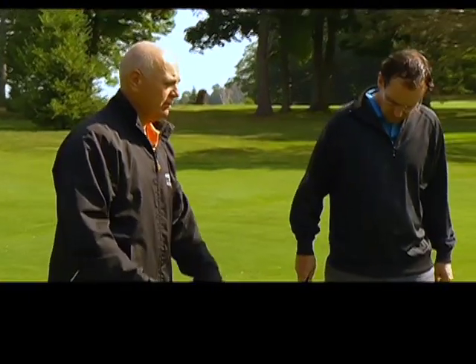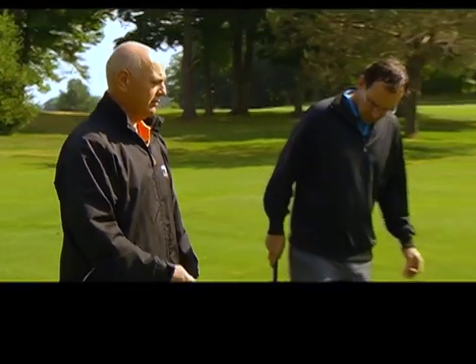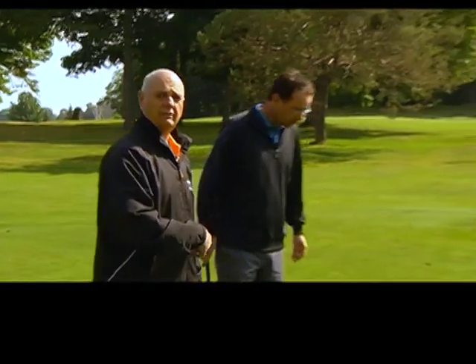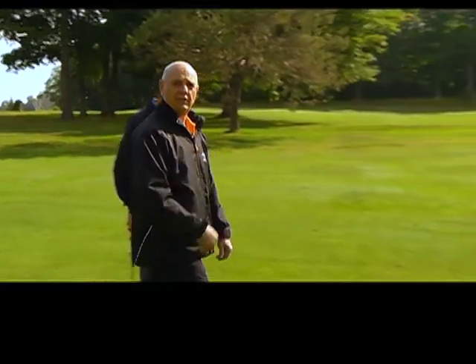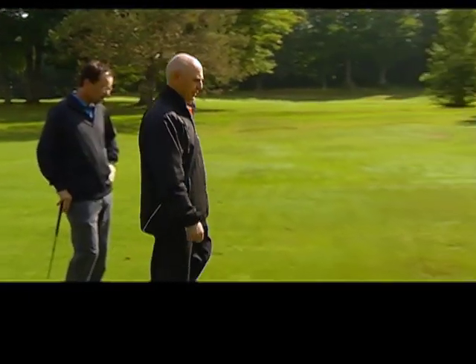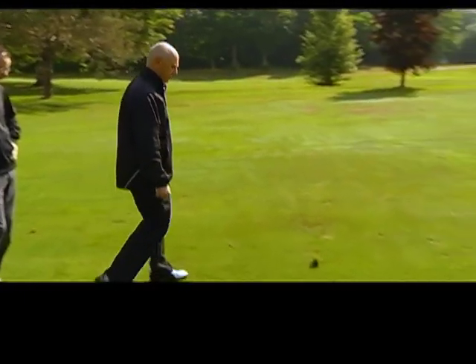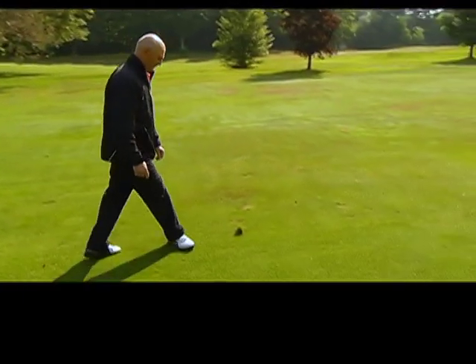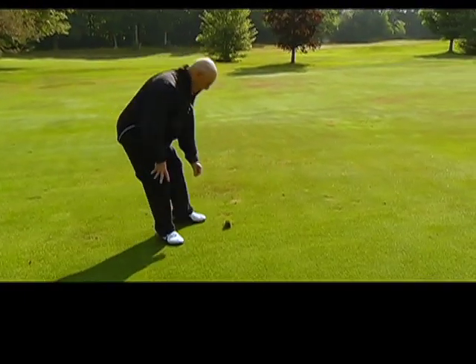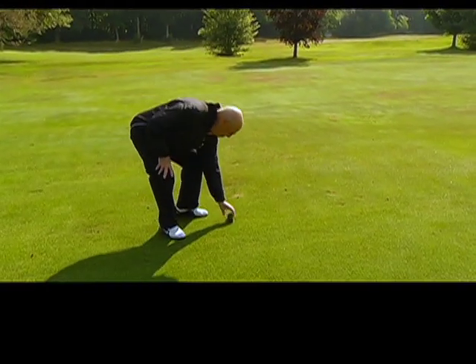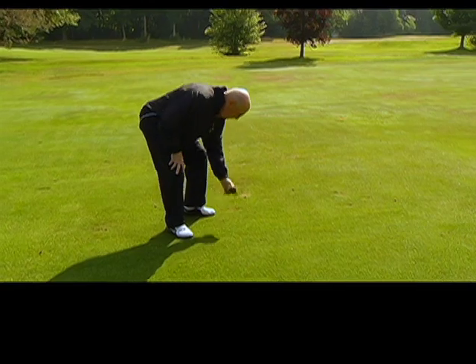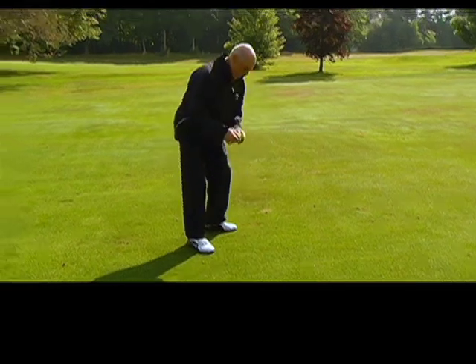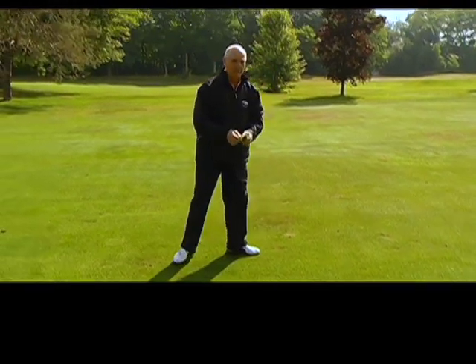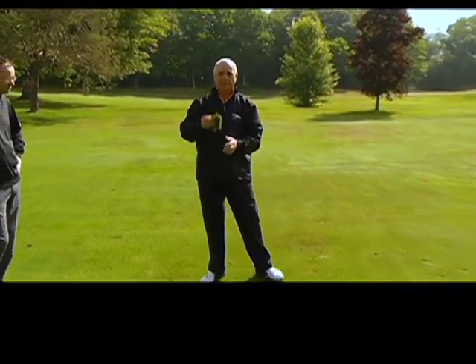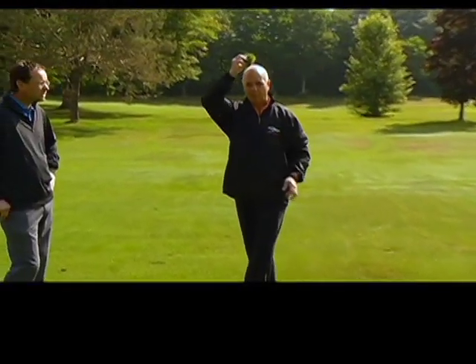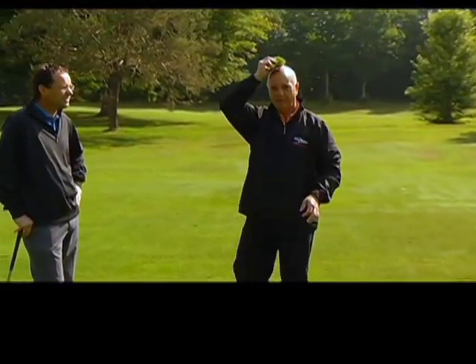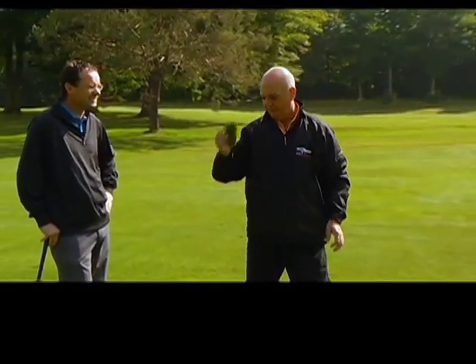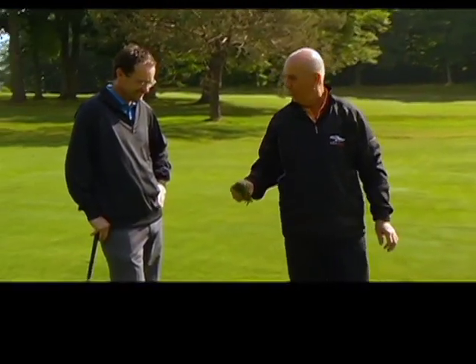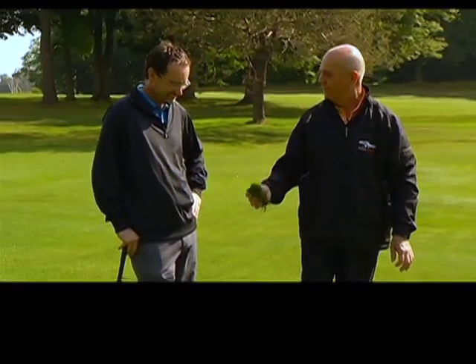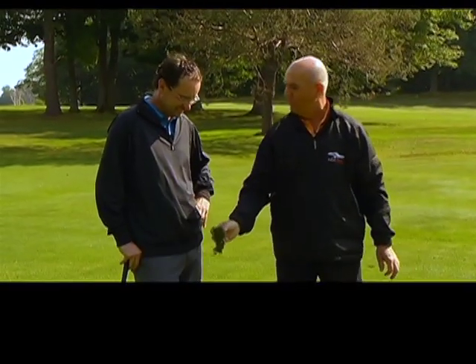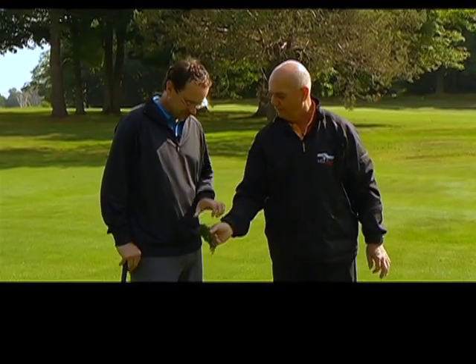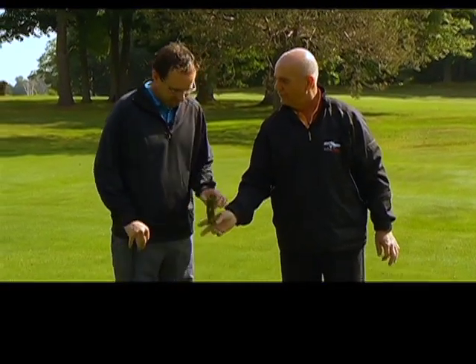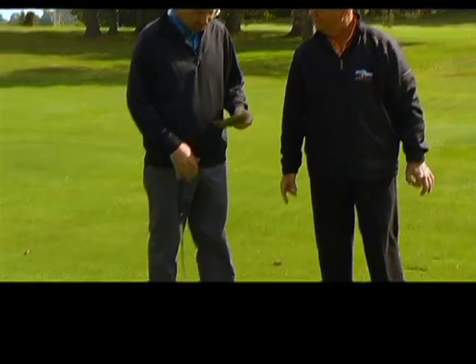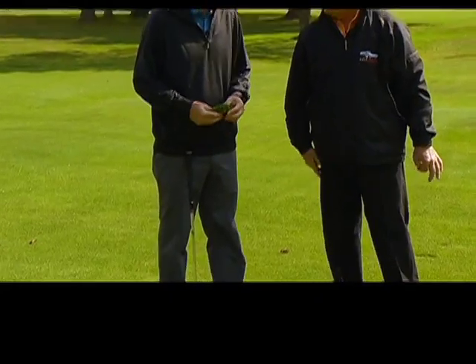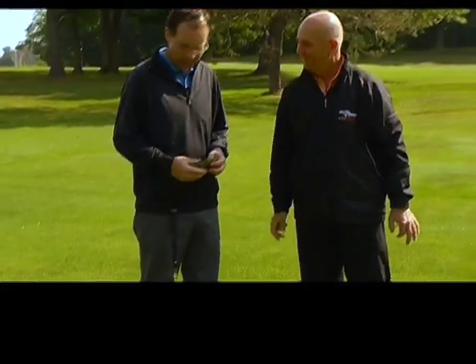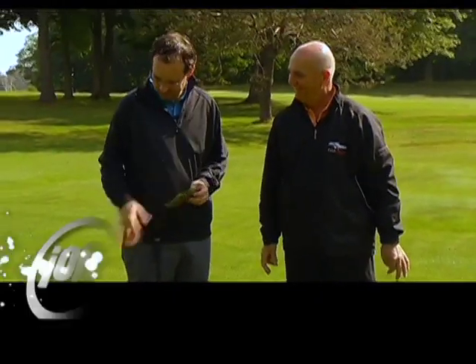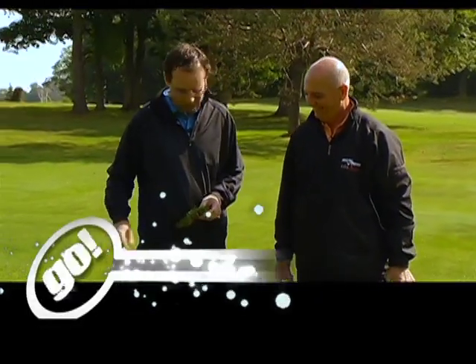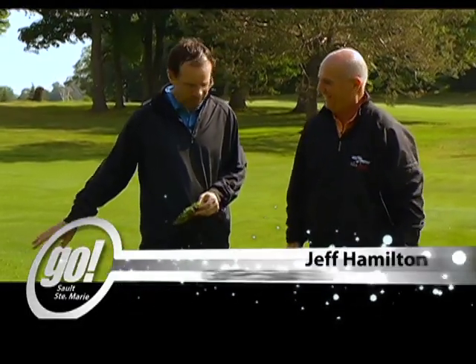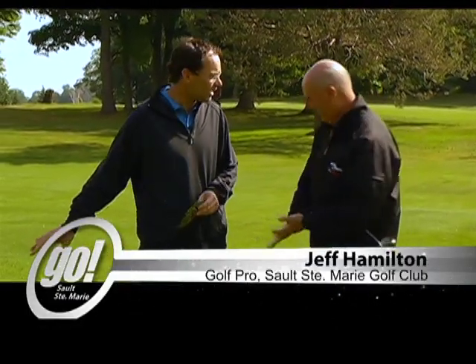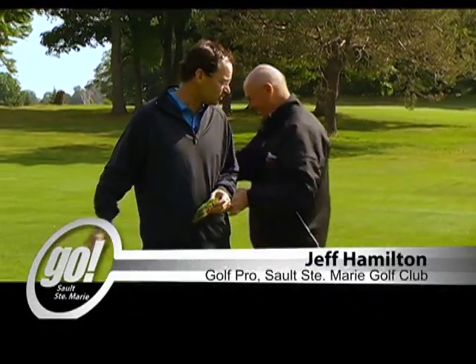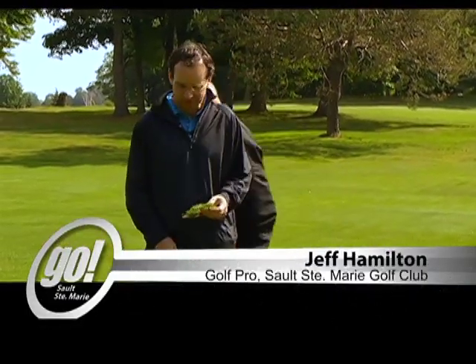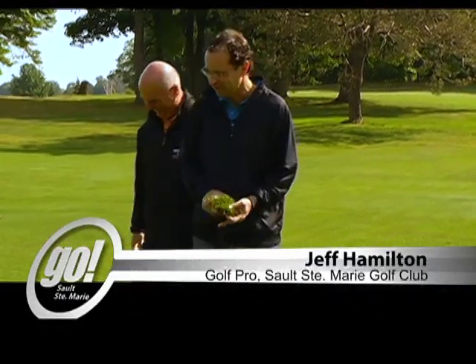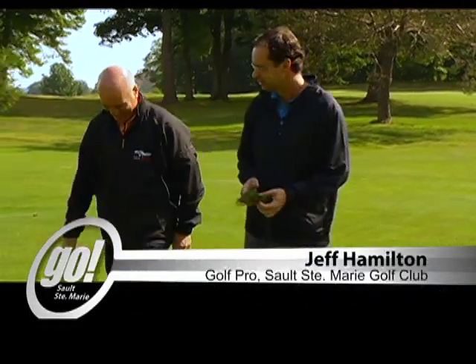I'm going to go get the turf now. Jeff's taken the divot, and because I don't have very much hair this would look pretty good on my head — but I guess it better goes back on the course. We can use some of the sand, Geno, or we can put that on your head instead.